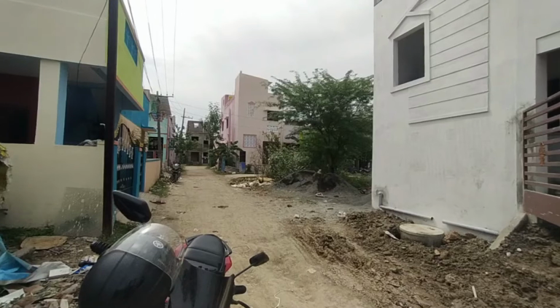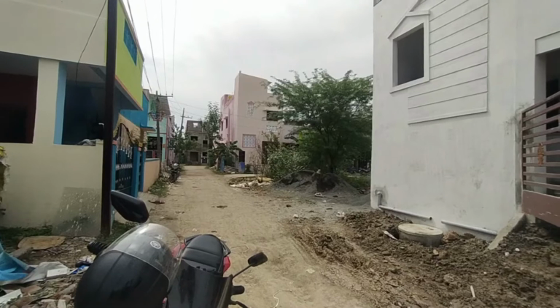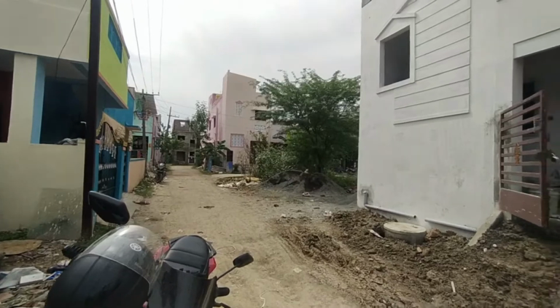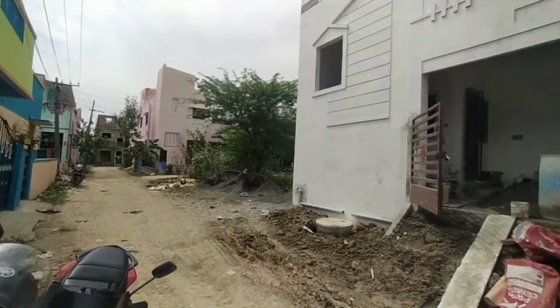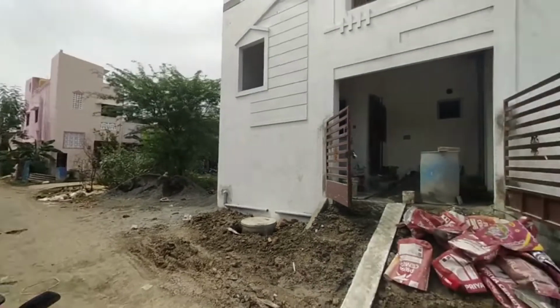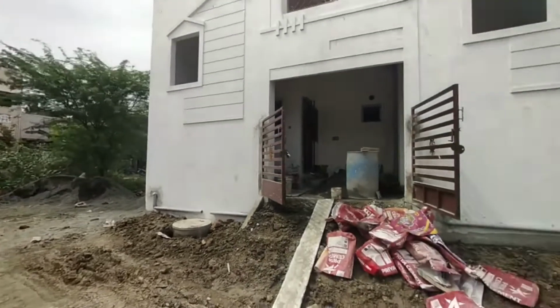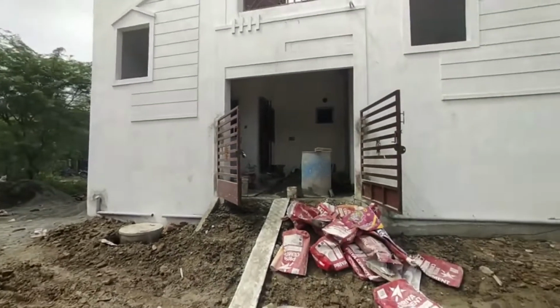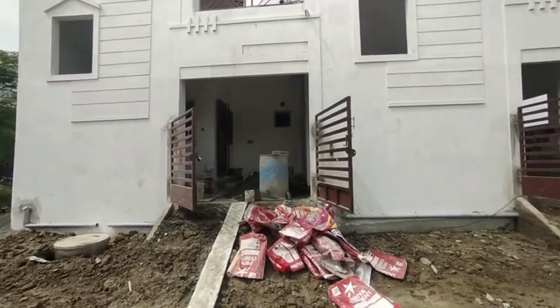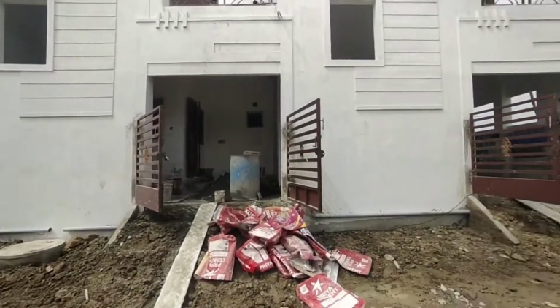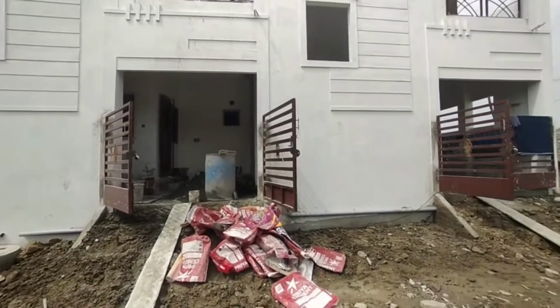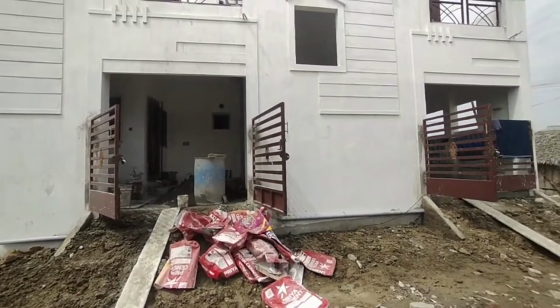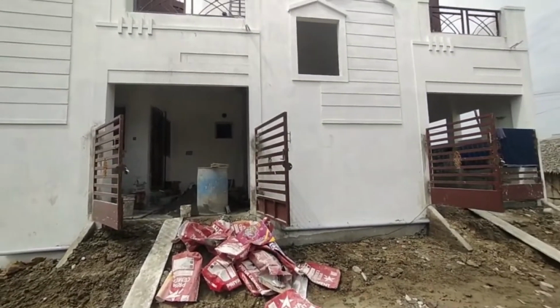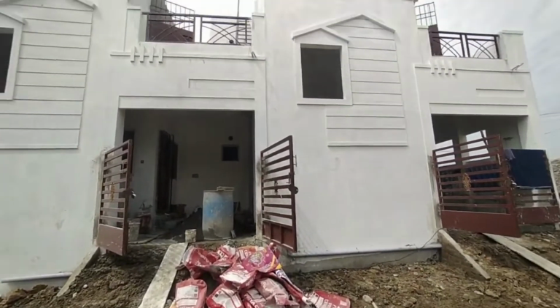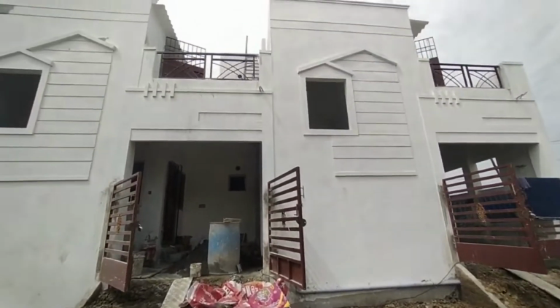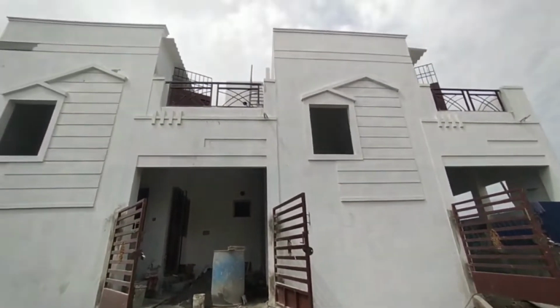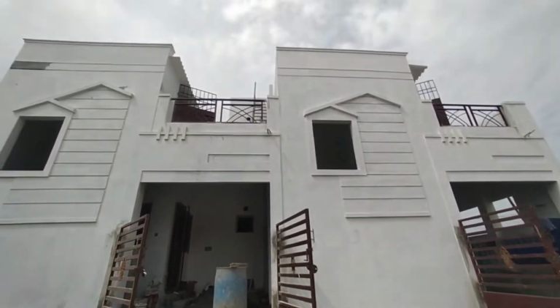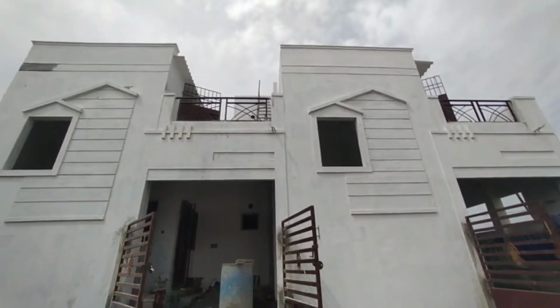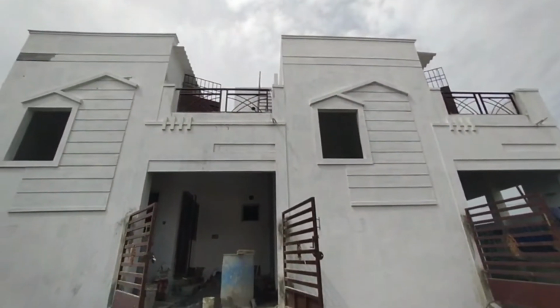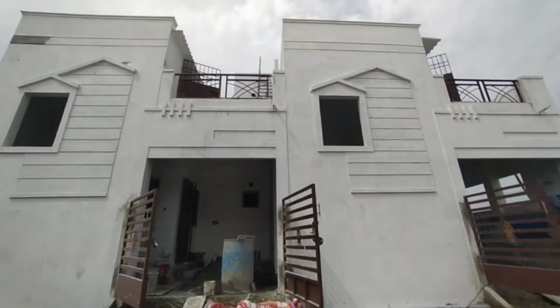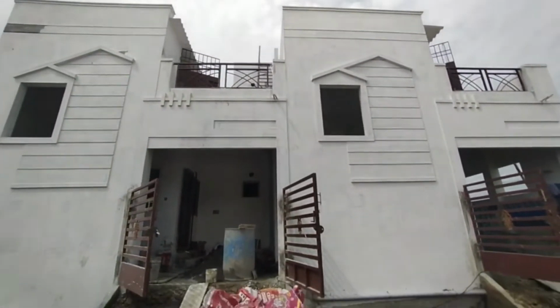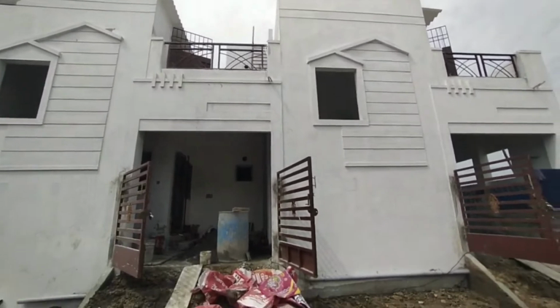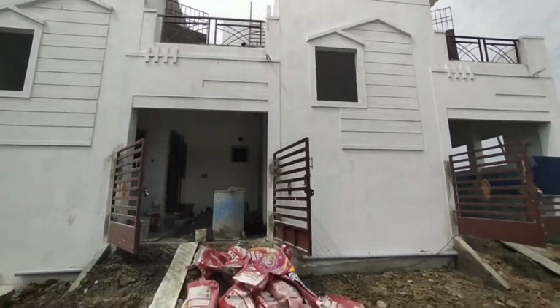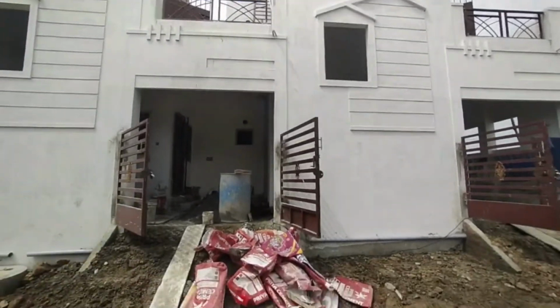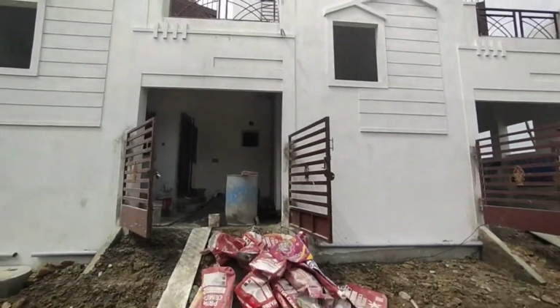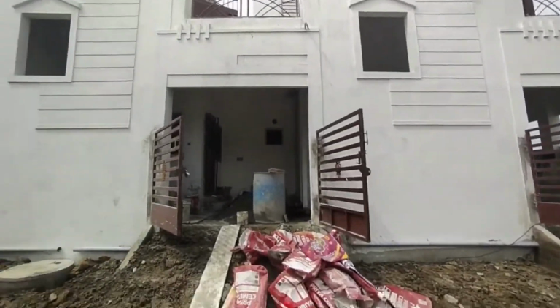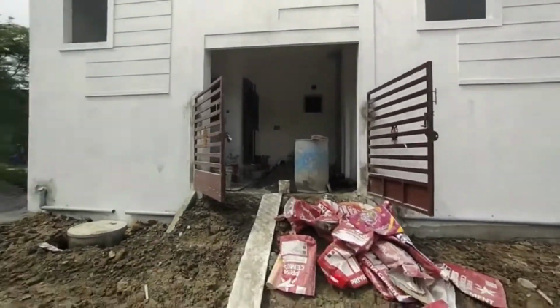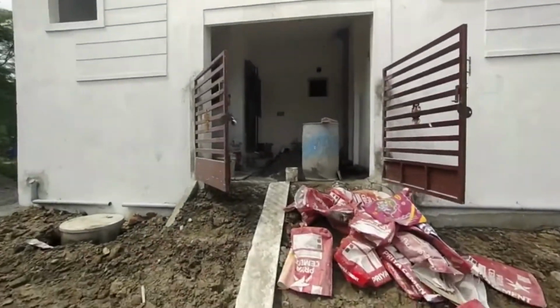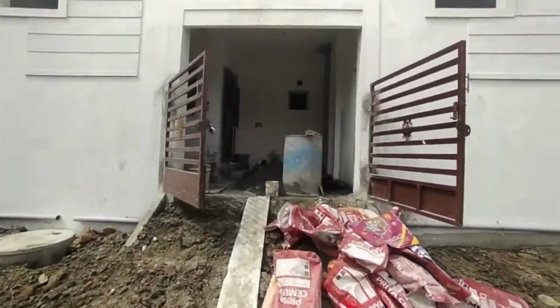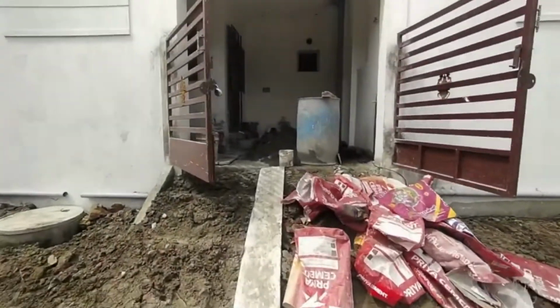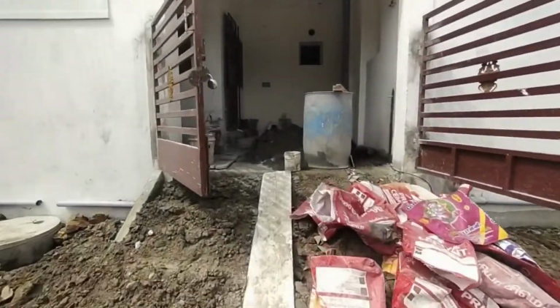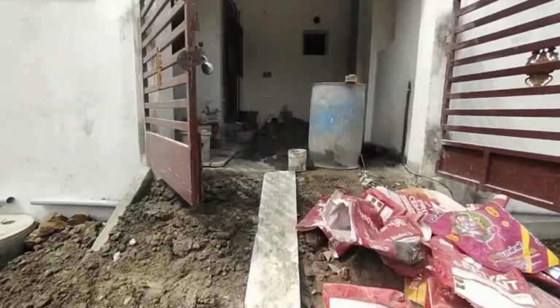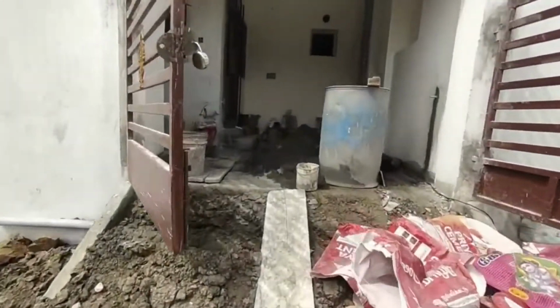Hi! Welcome to SK Real Estate Chennai. Today we have a 2BHK video in low budget.